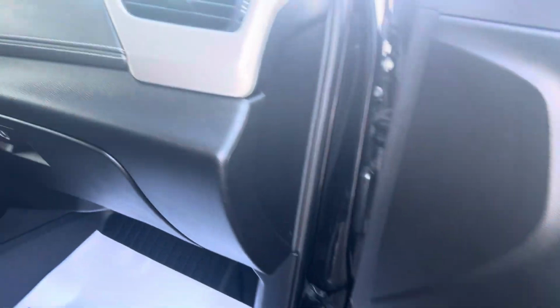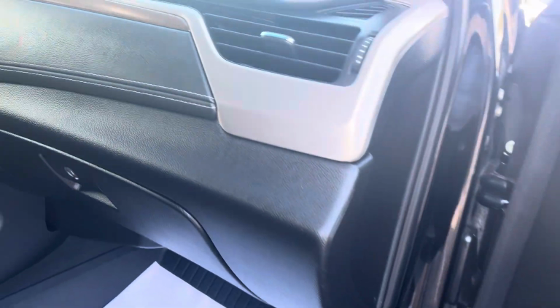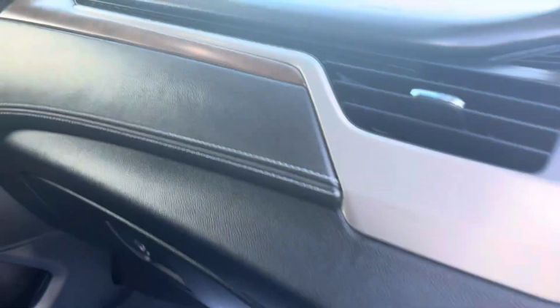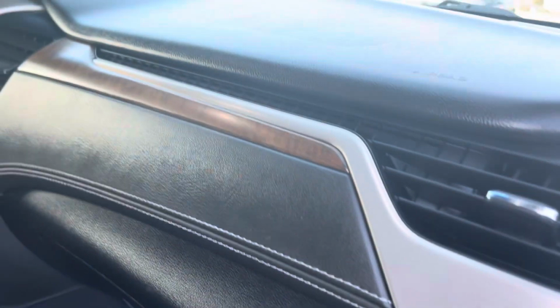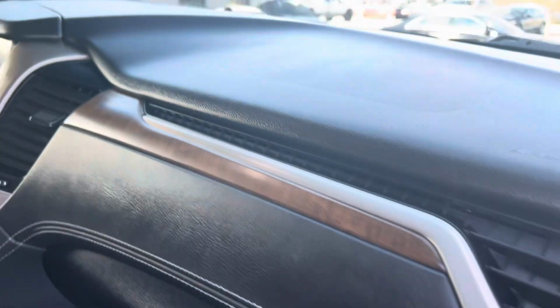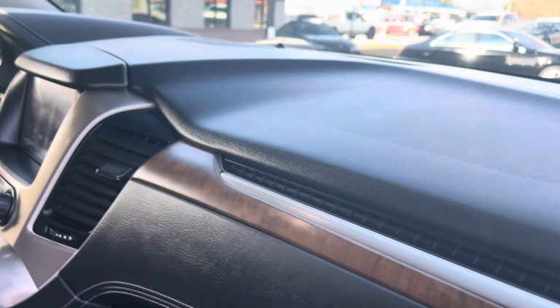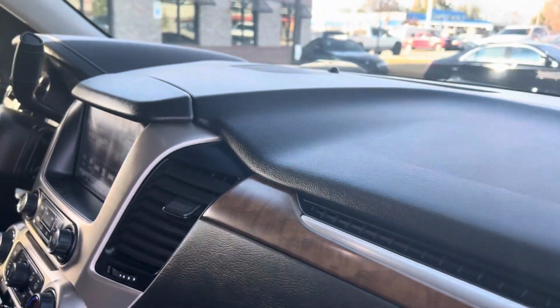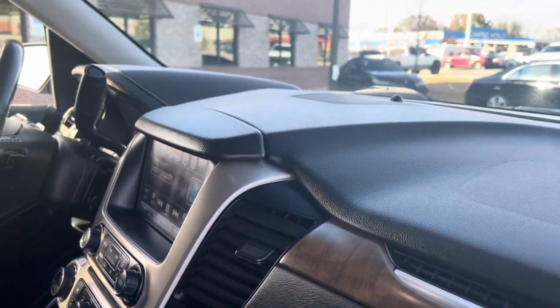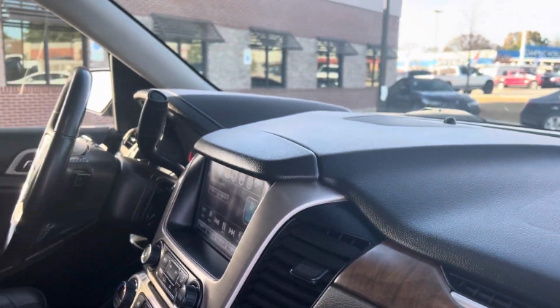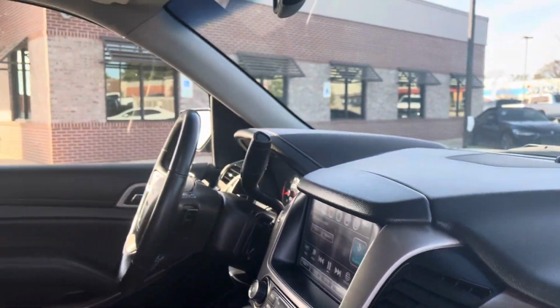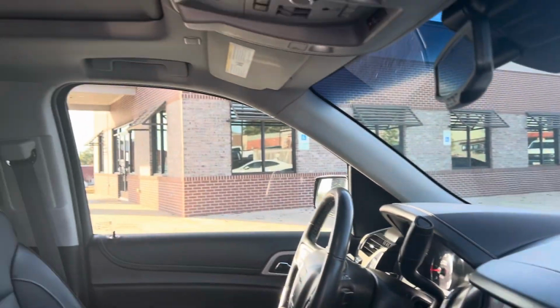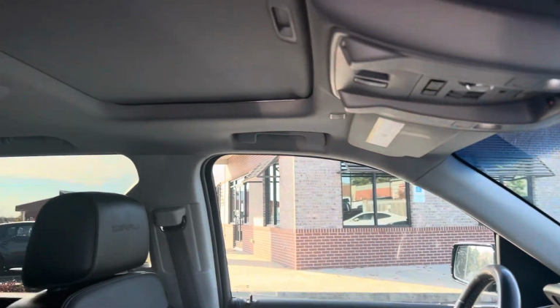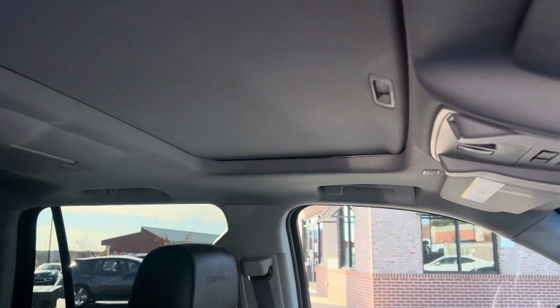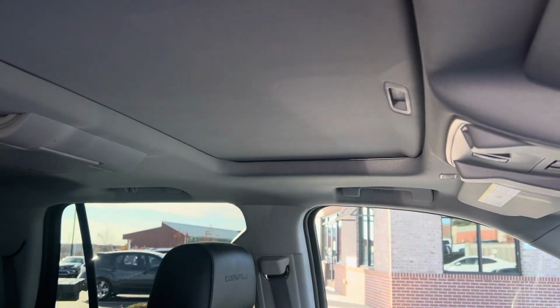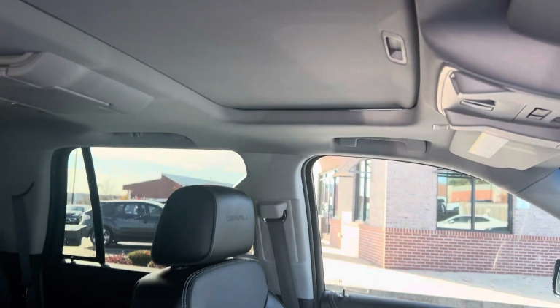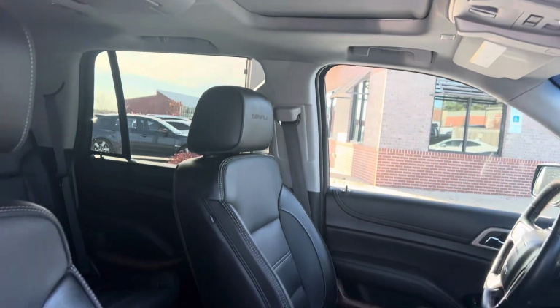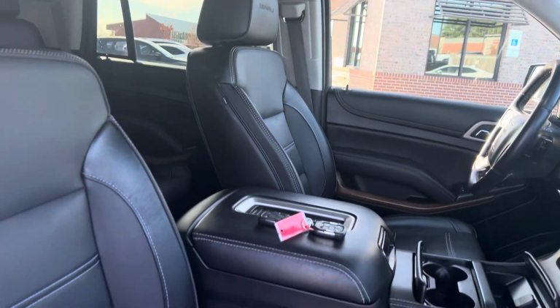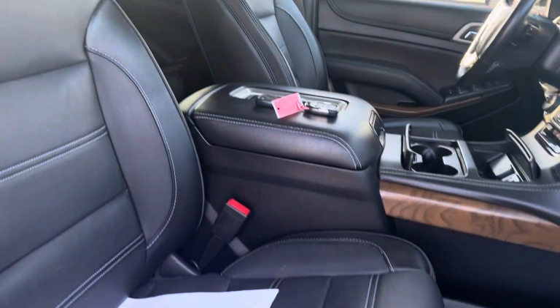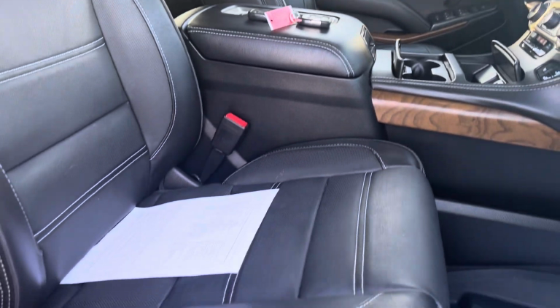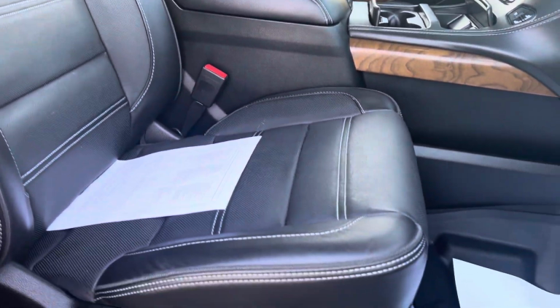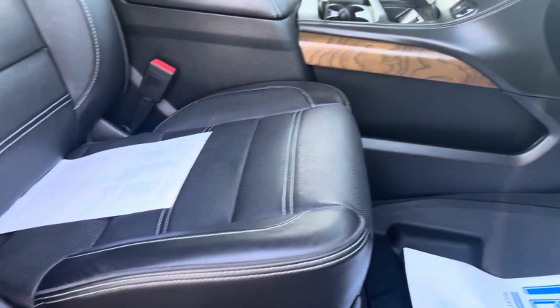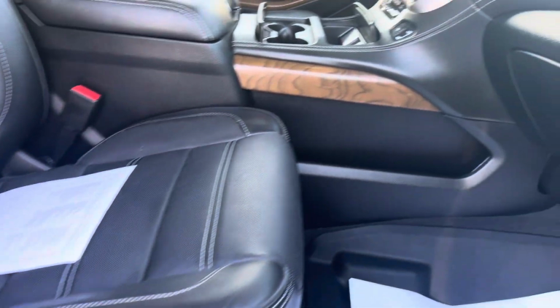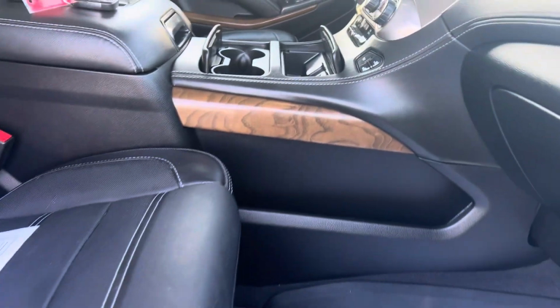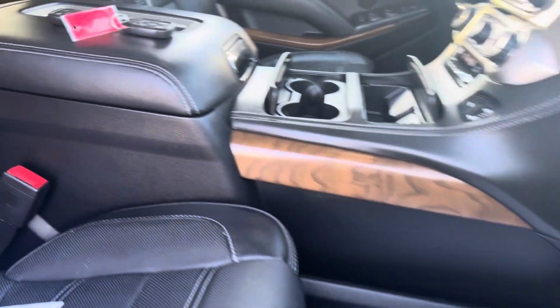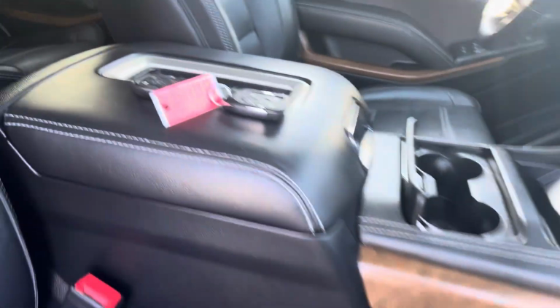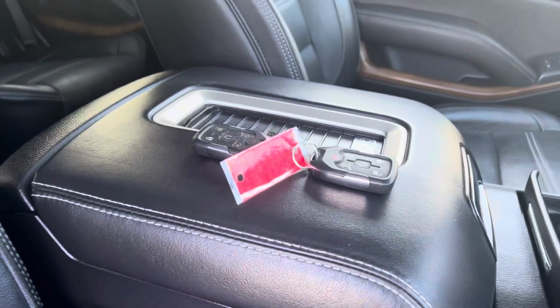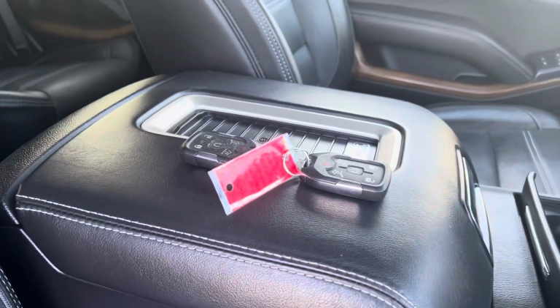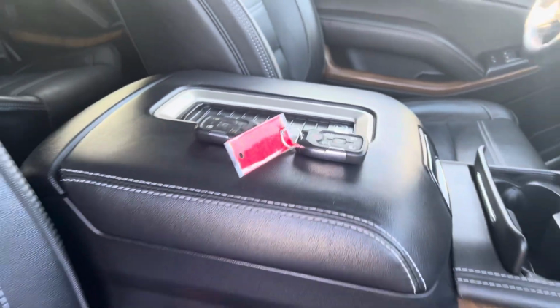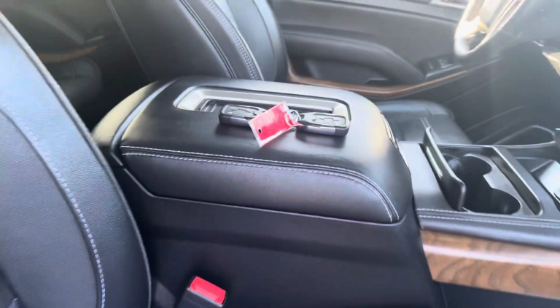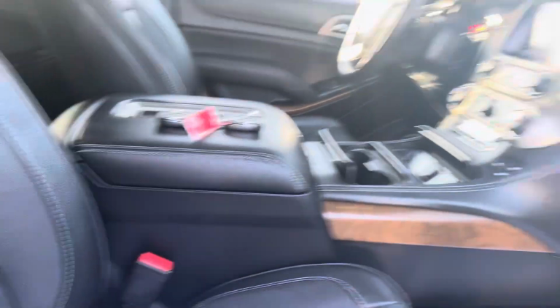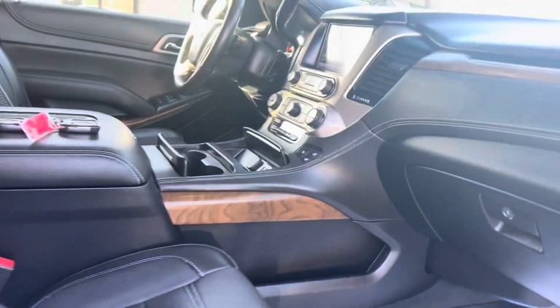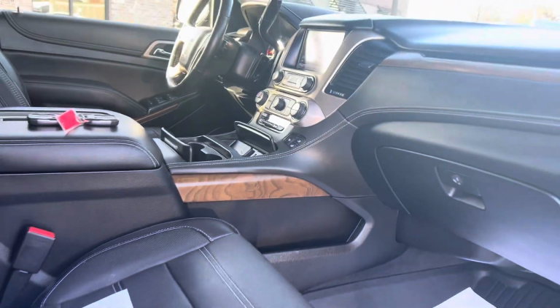This is really clean on the inside — non-smoker. Sunroof there. All the leather is in fantastic shape; the inside is actually super clean. It does have both keys, keyless entry, push button start with remote start.